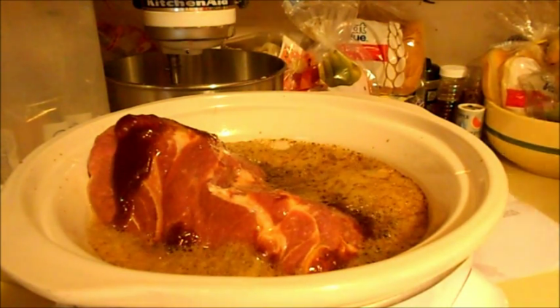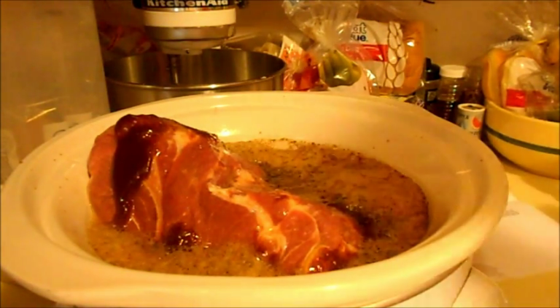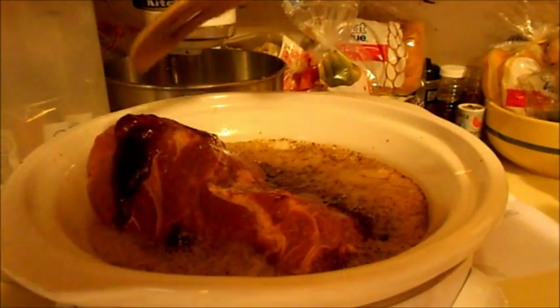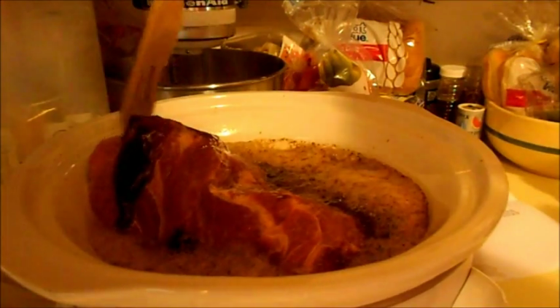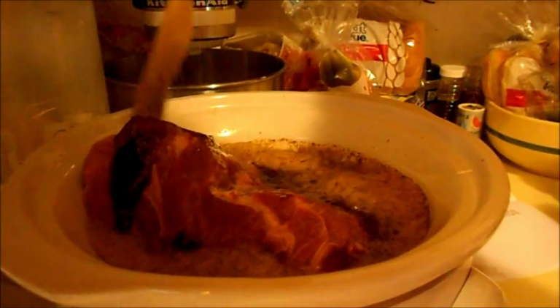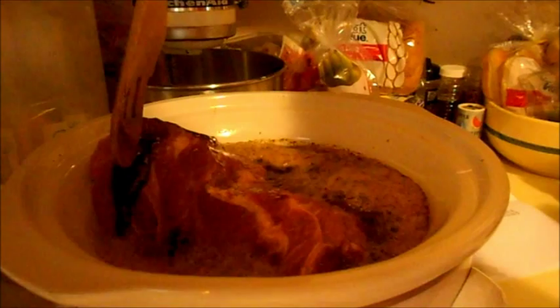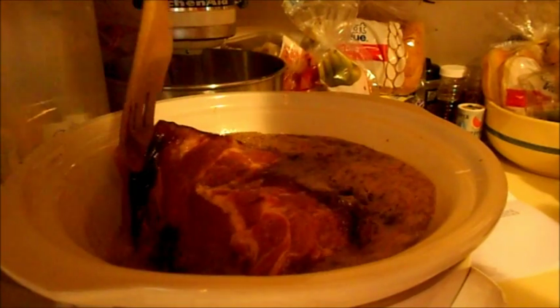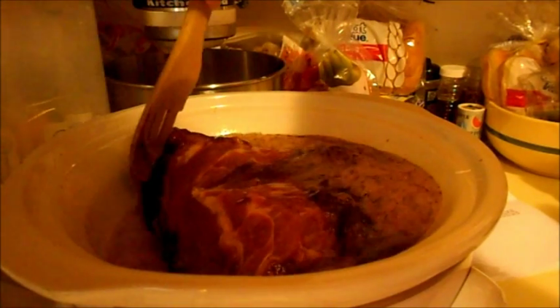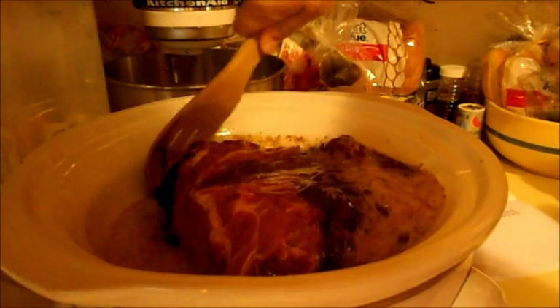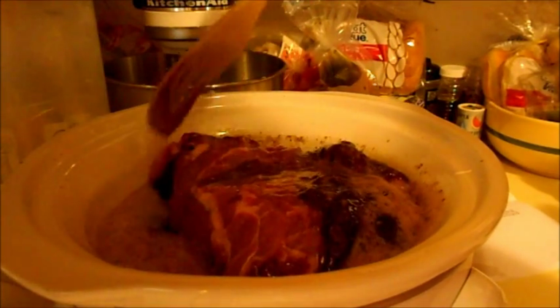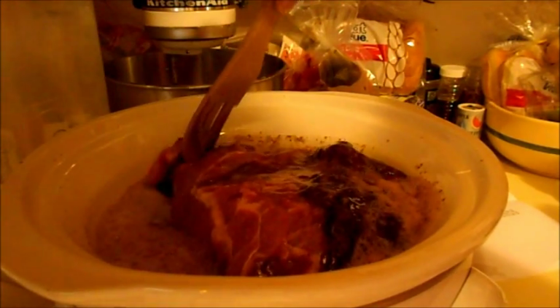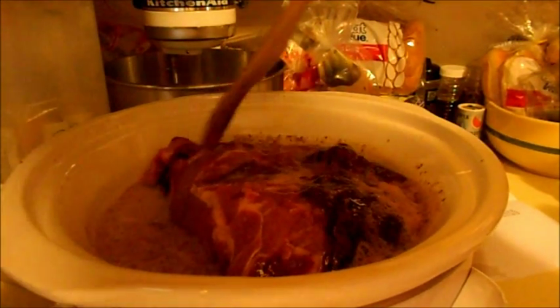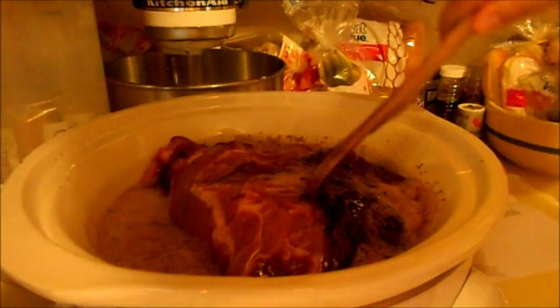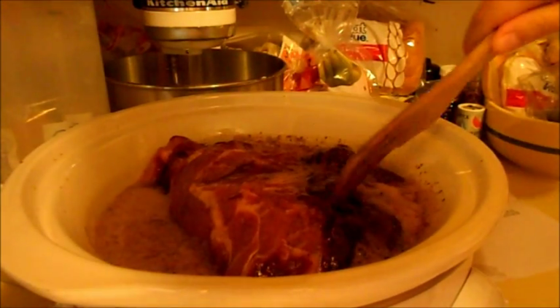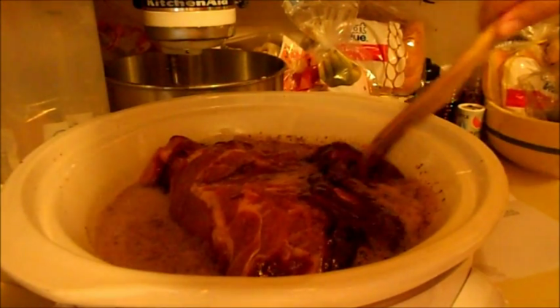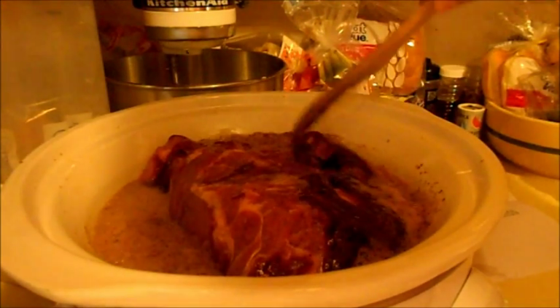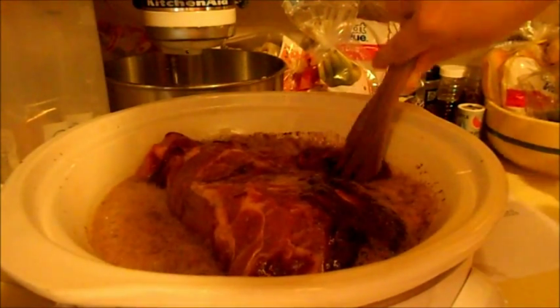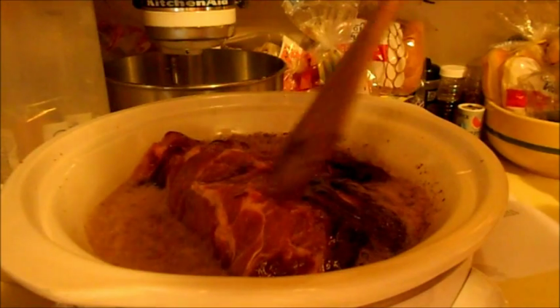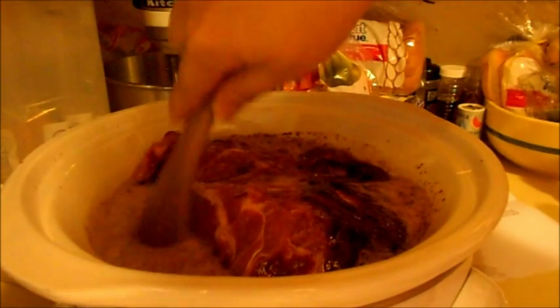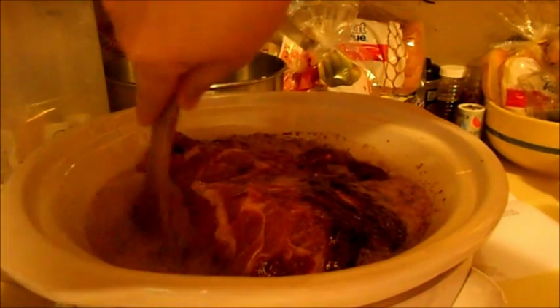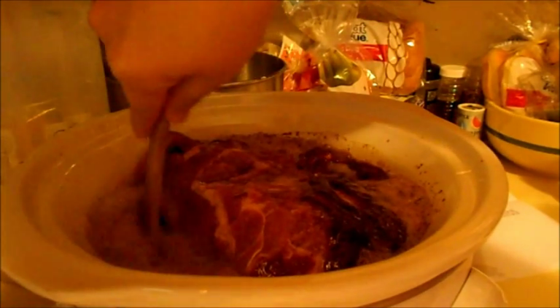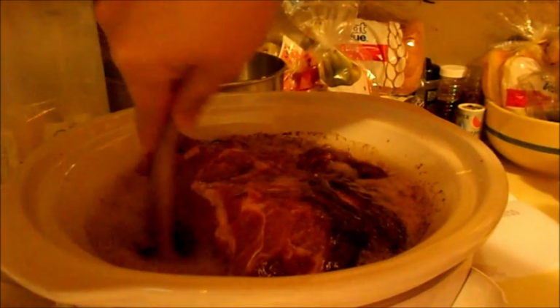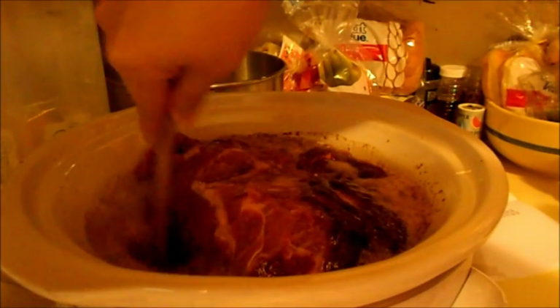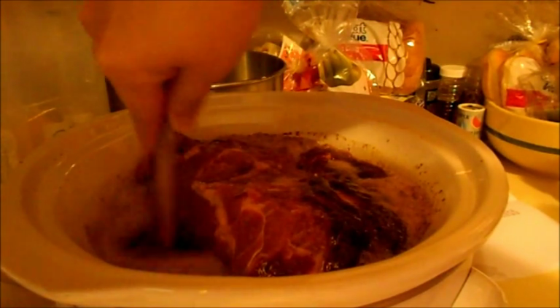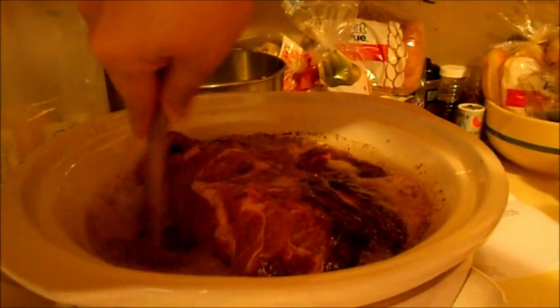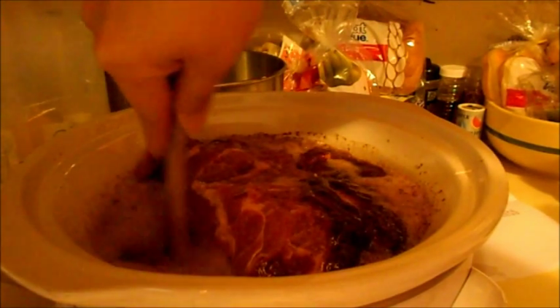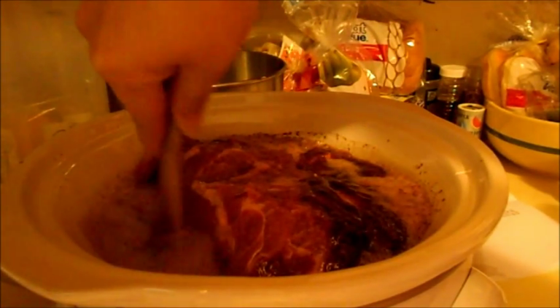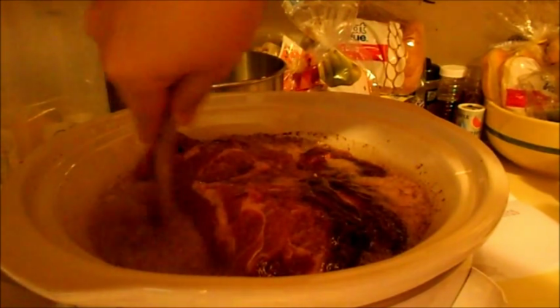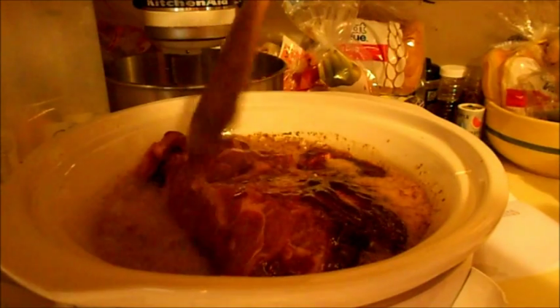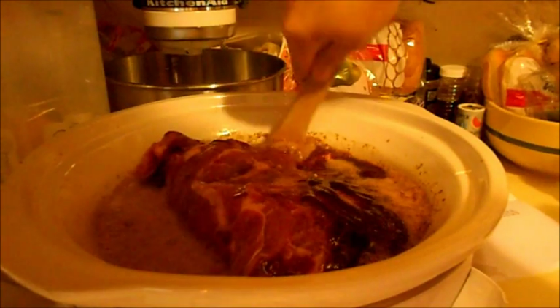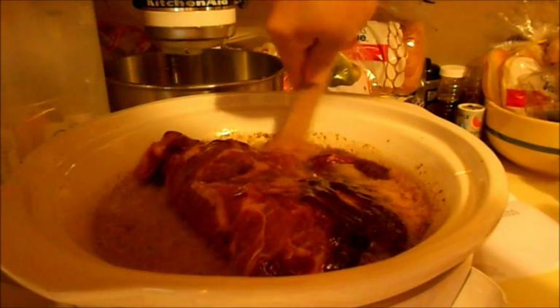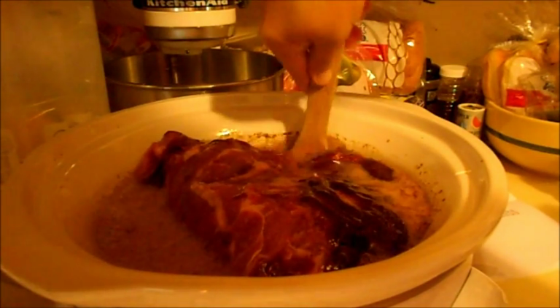I'm just going to push it down. This one does have a bone in it, so just watch out if you get one with a bone — you can just pull it out once you start pulling the pork.